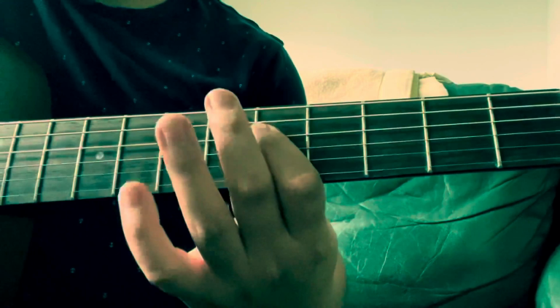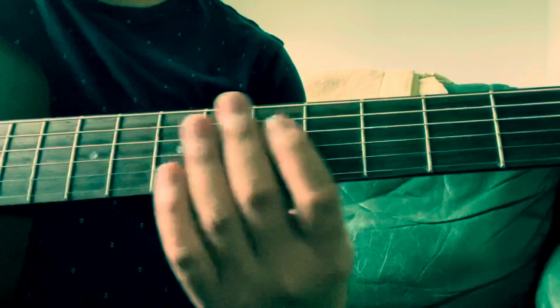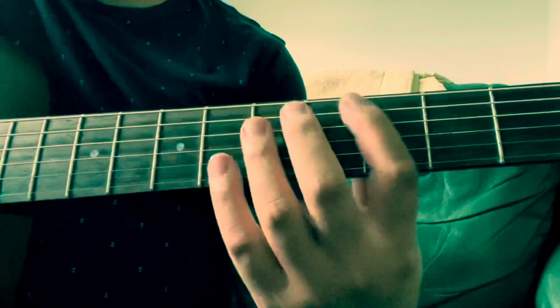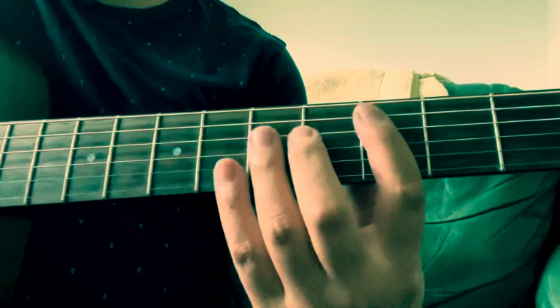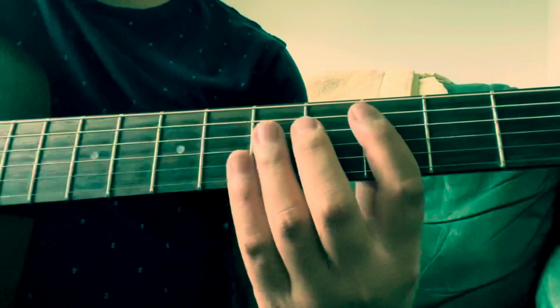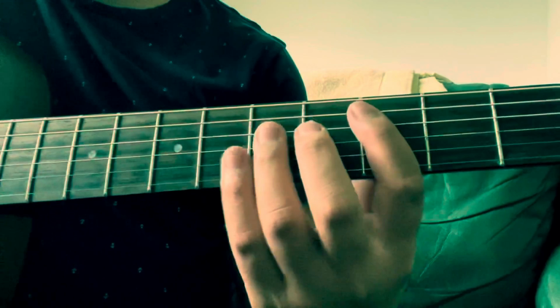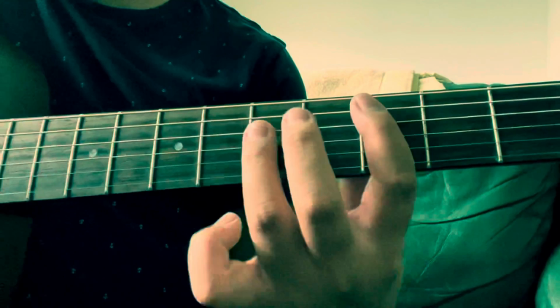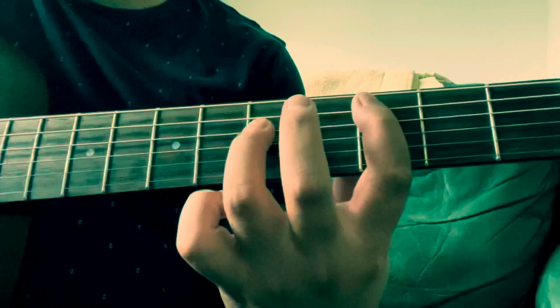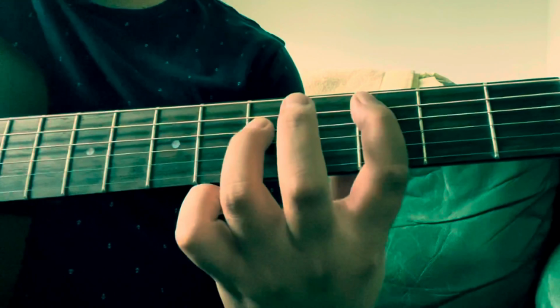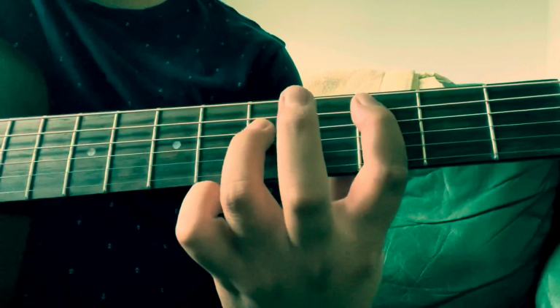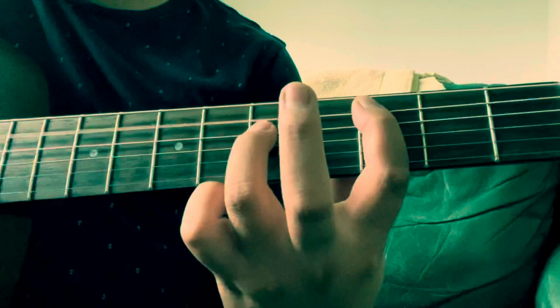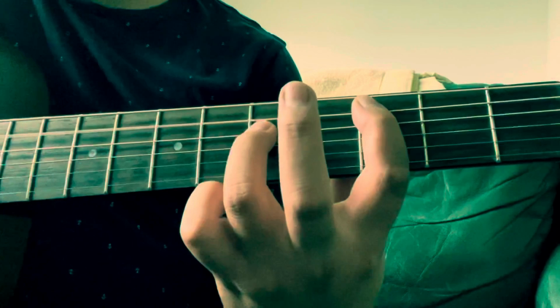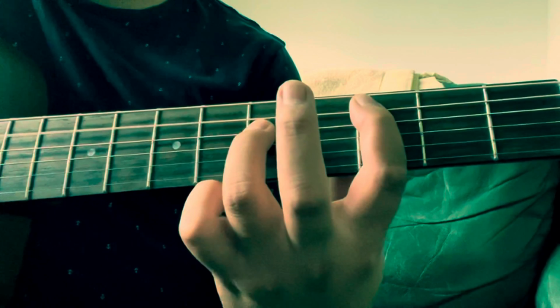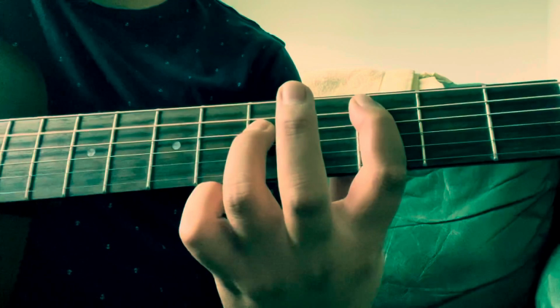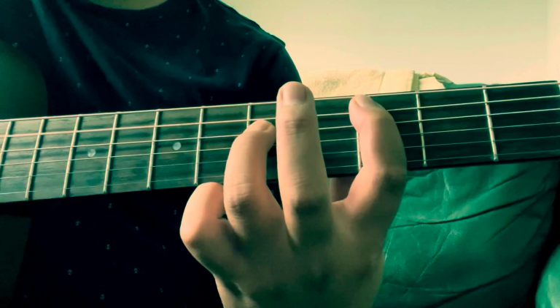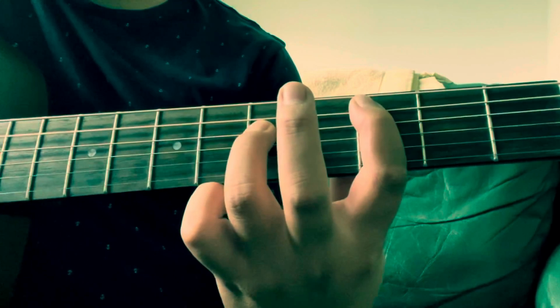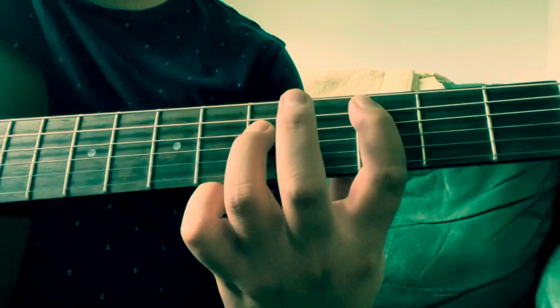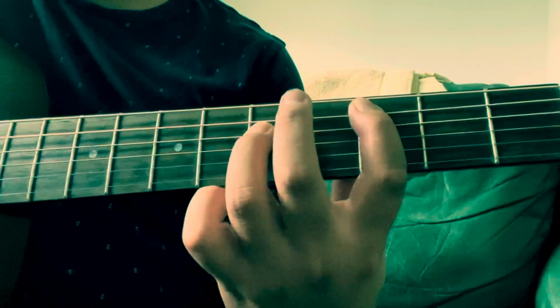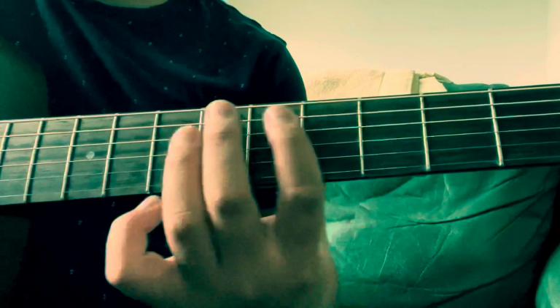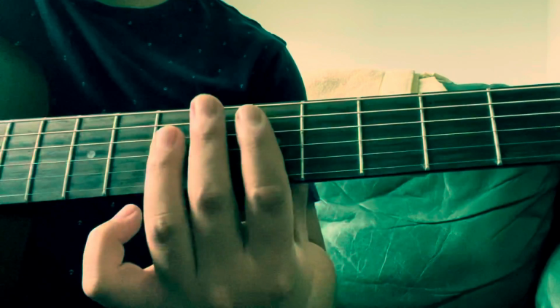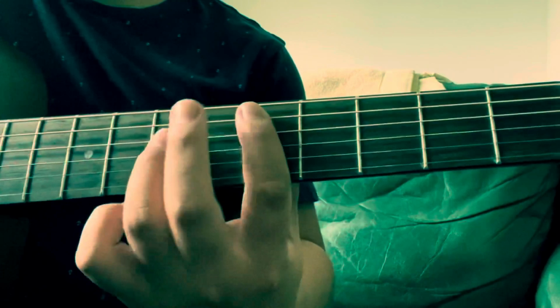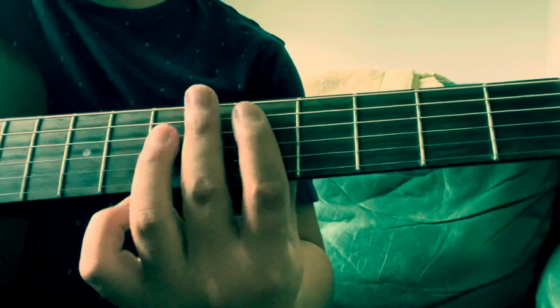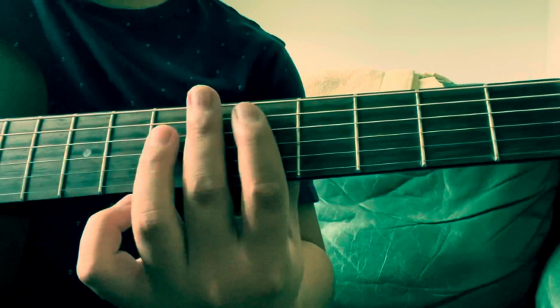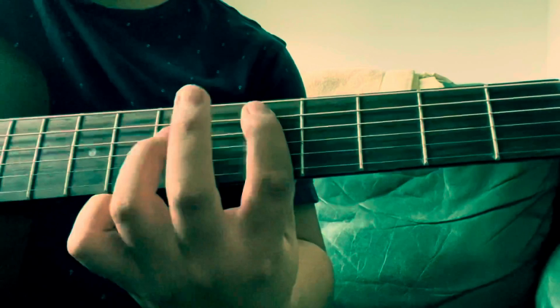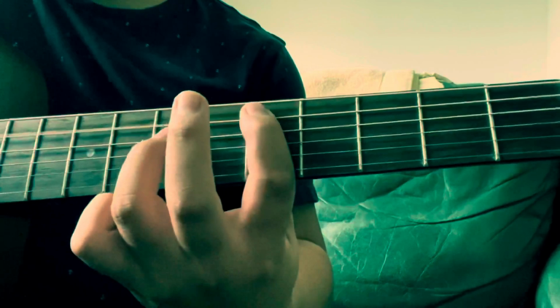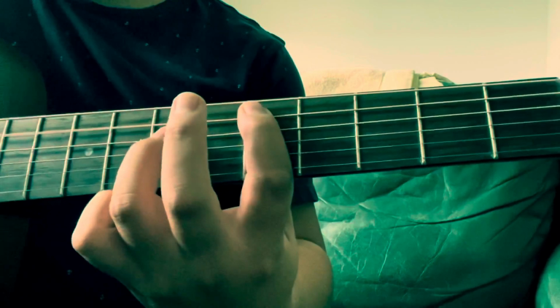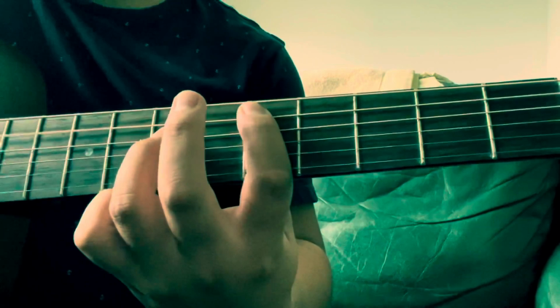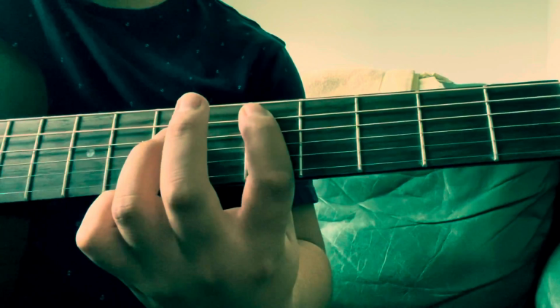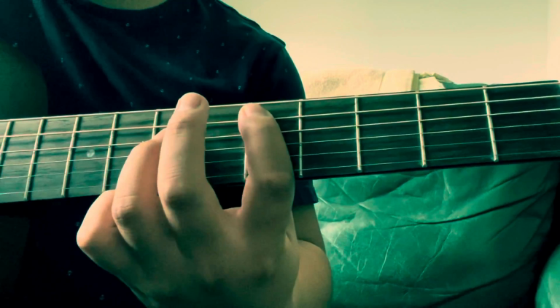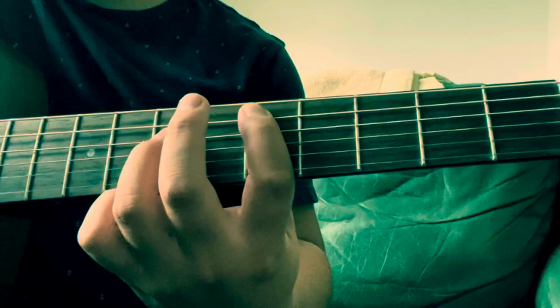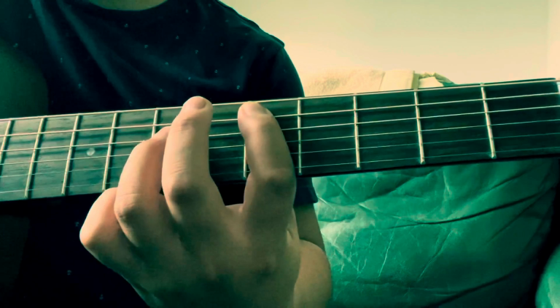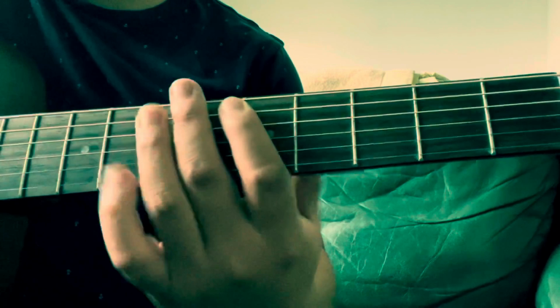Cool. And then we just play a power chord on C, third fret, fifth fret, and then a power chord on D, which is fifth fret, seventh fret. So all together it's...